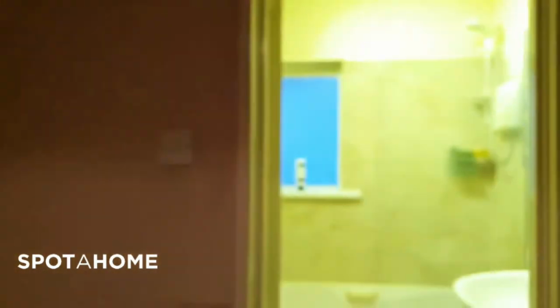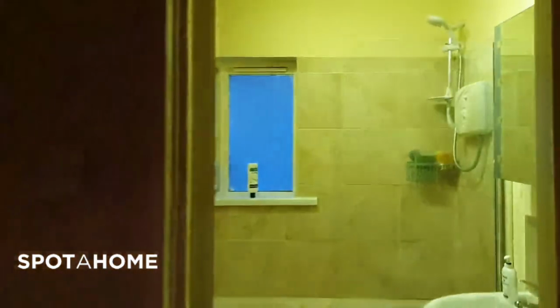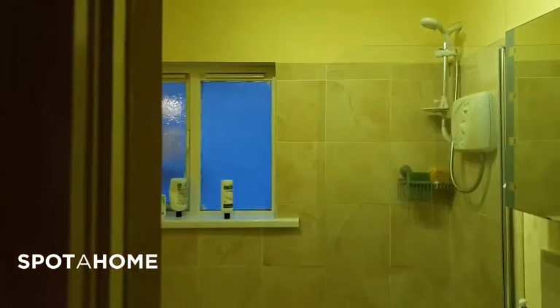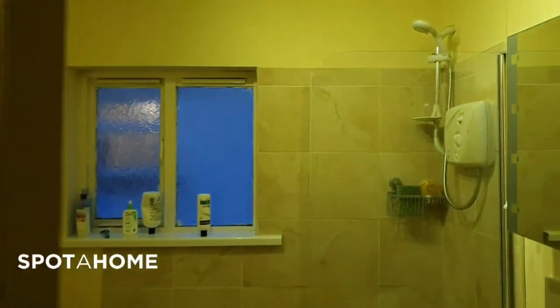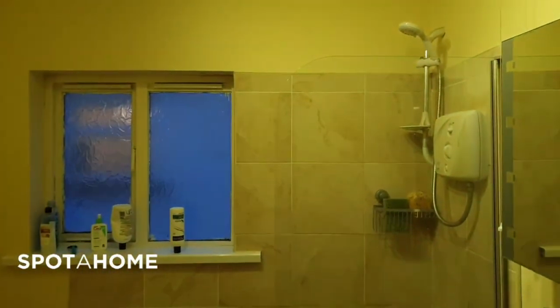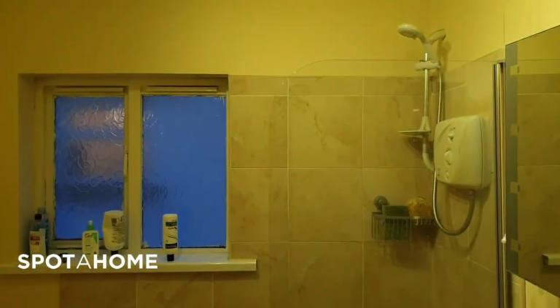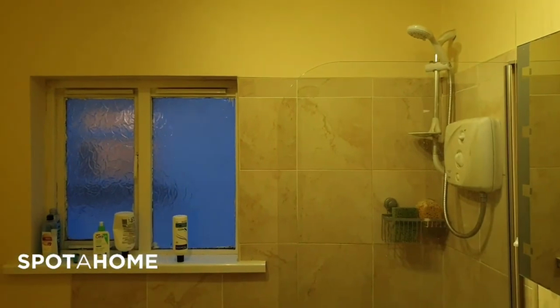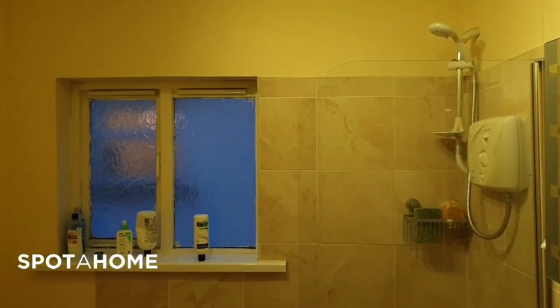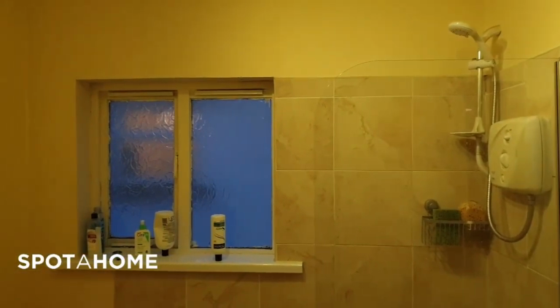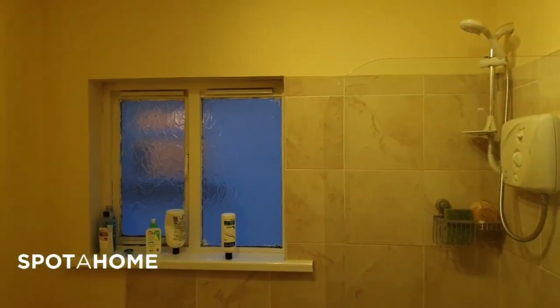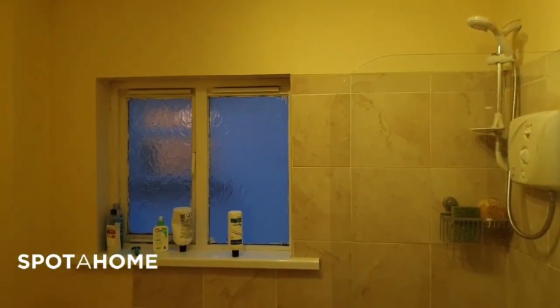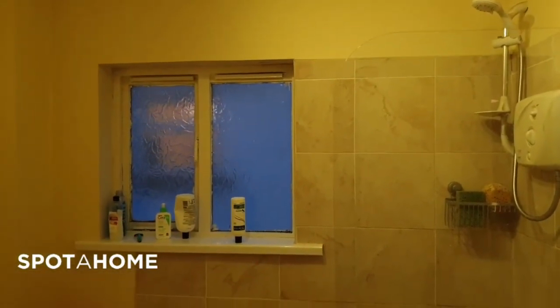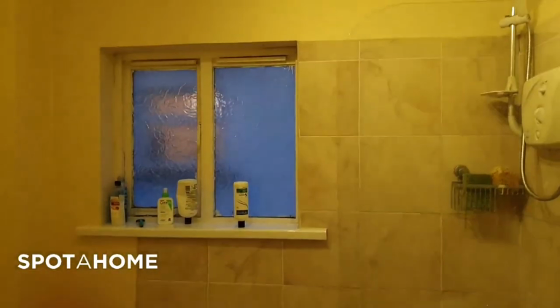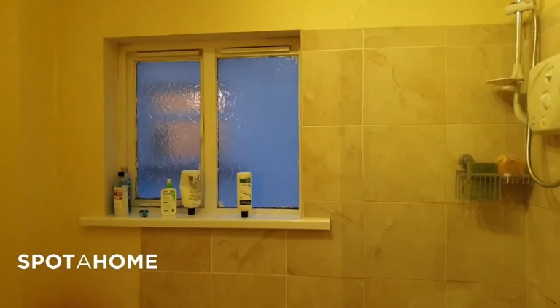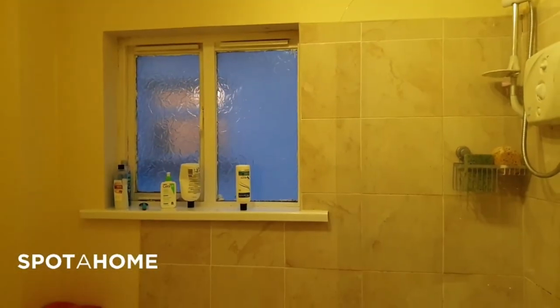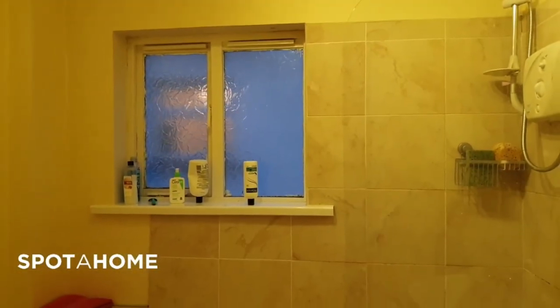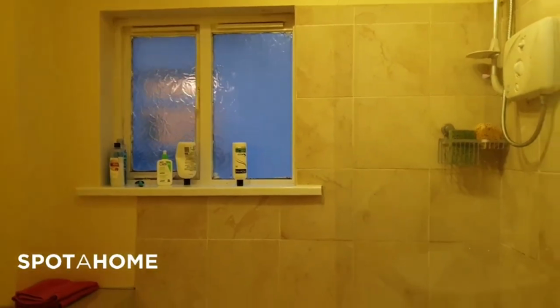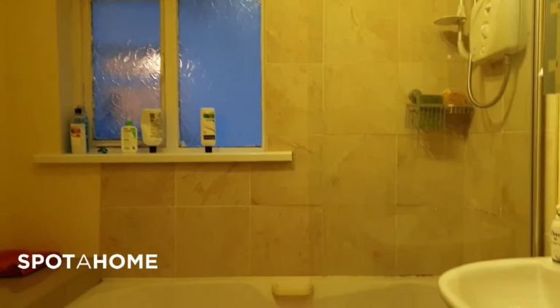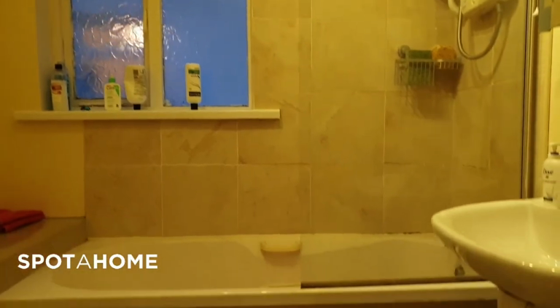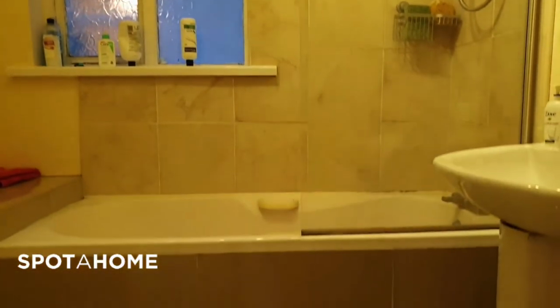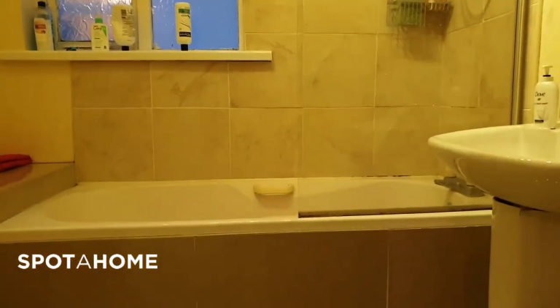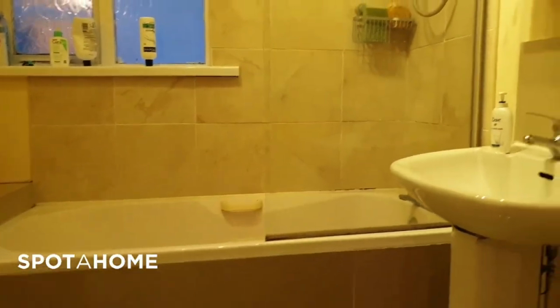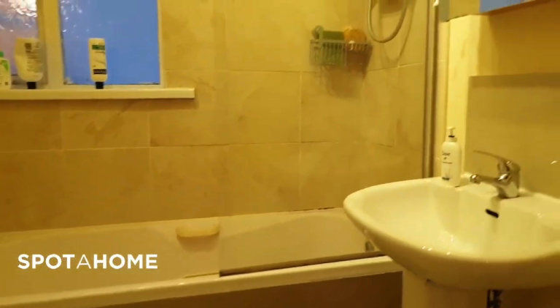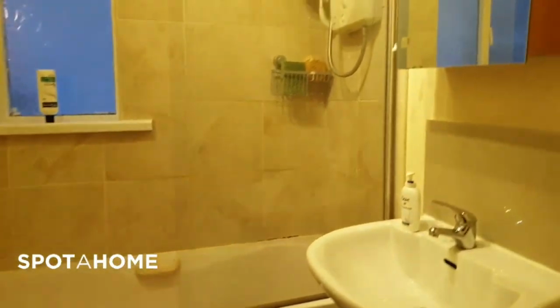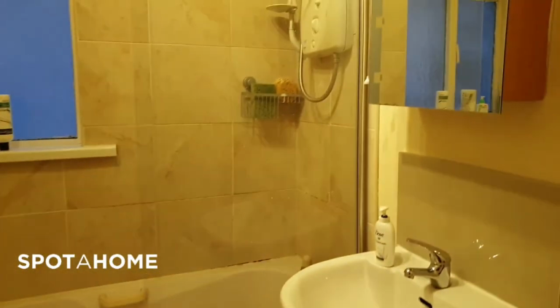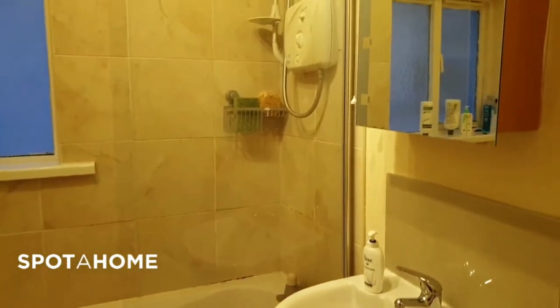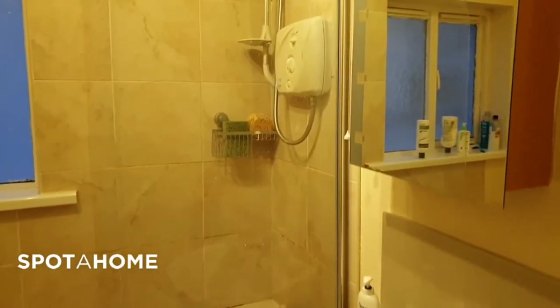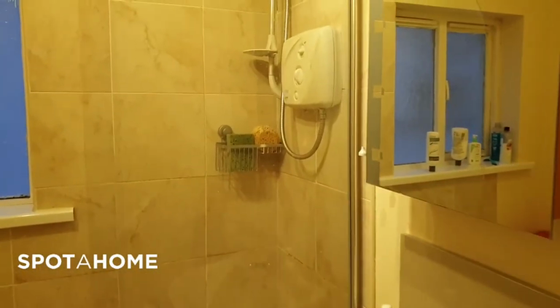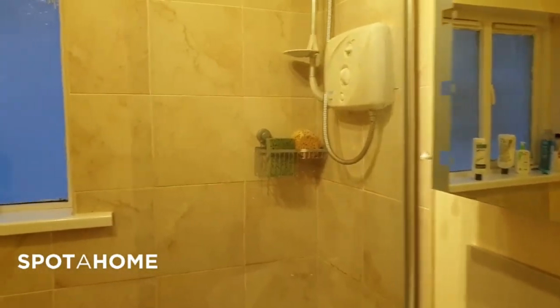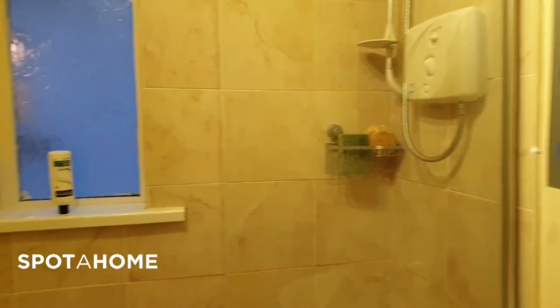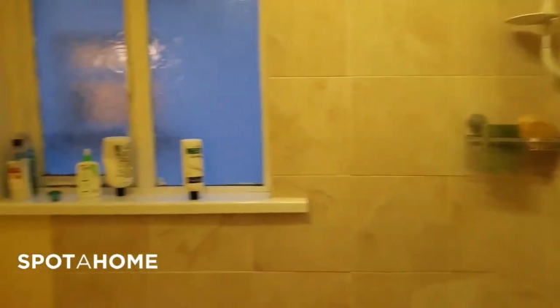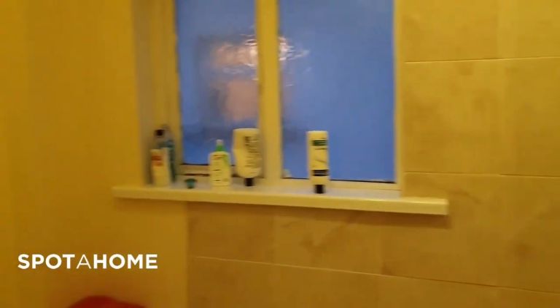From here we go to your bathroom. That's really nicely done up — modern, new tiles, electric shower, and of course a sink, a big mirror, and a toilet.